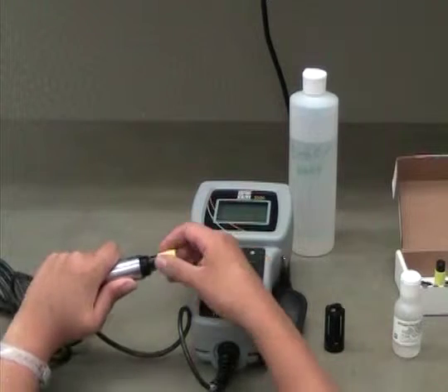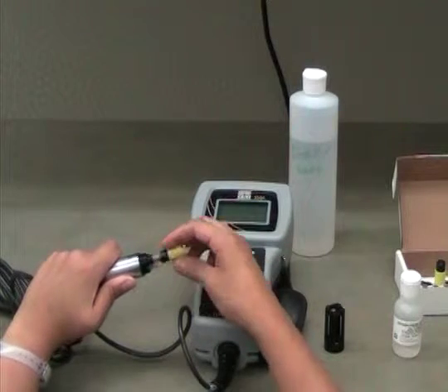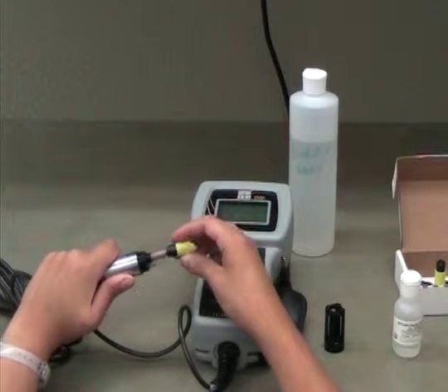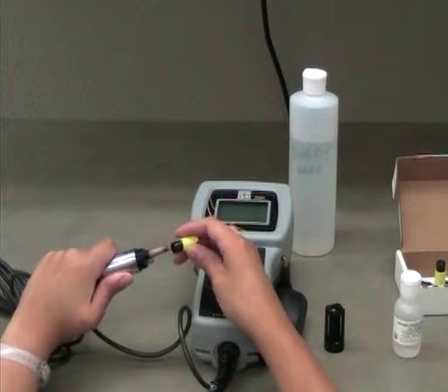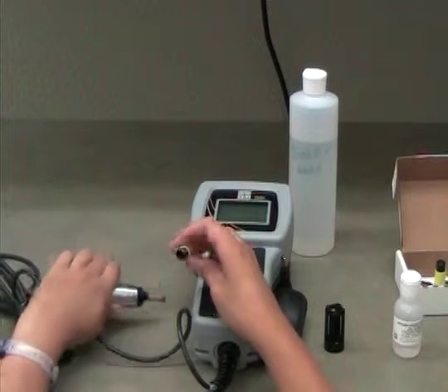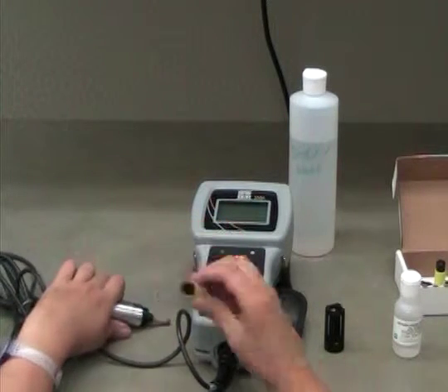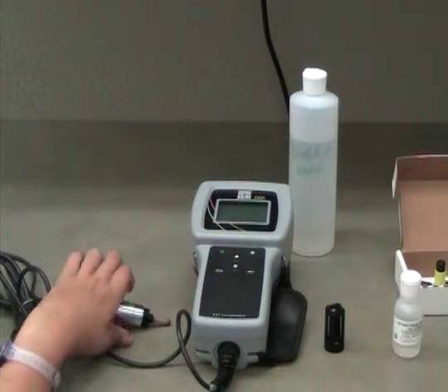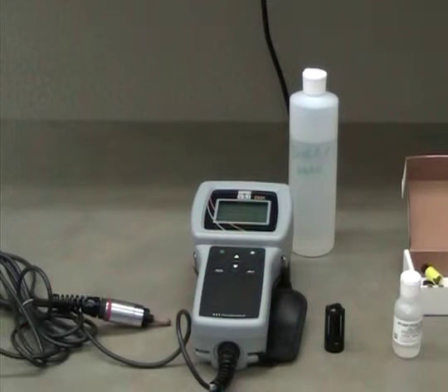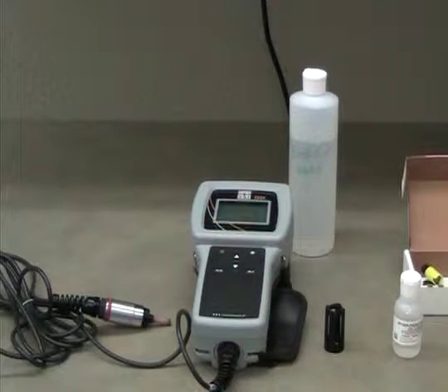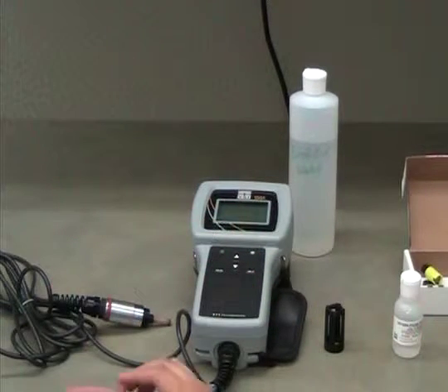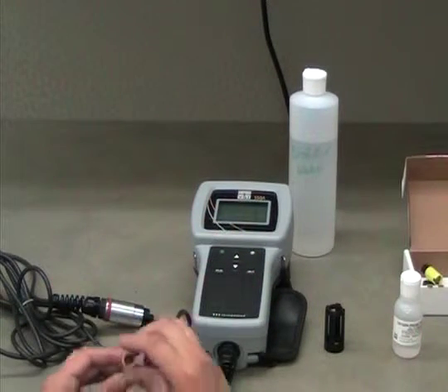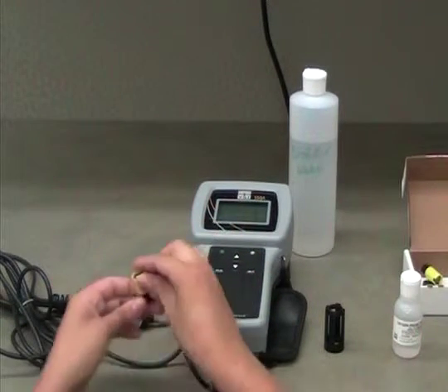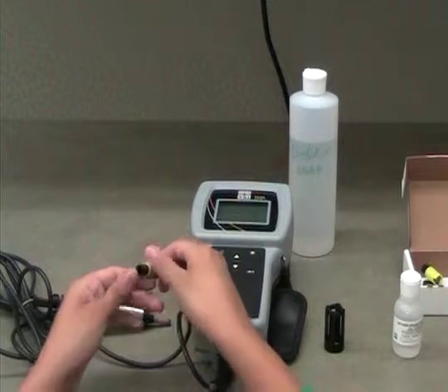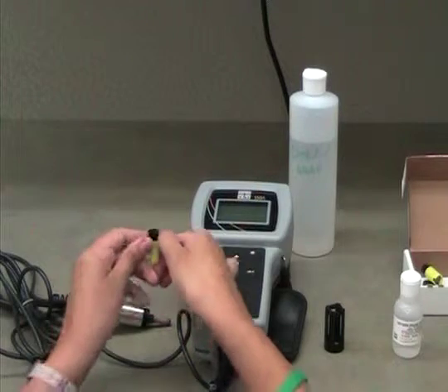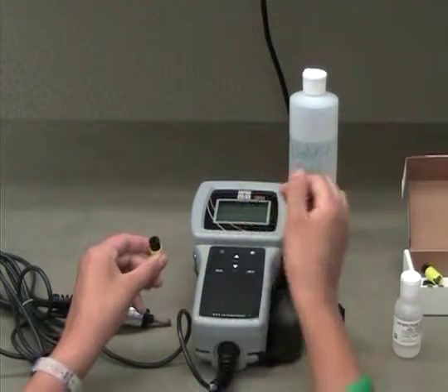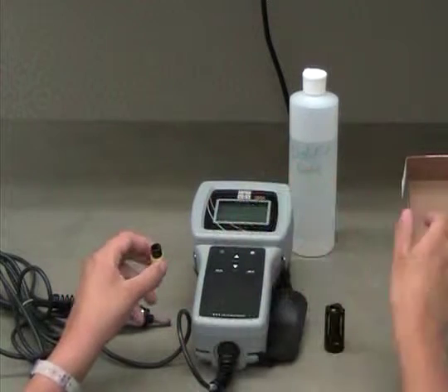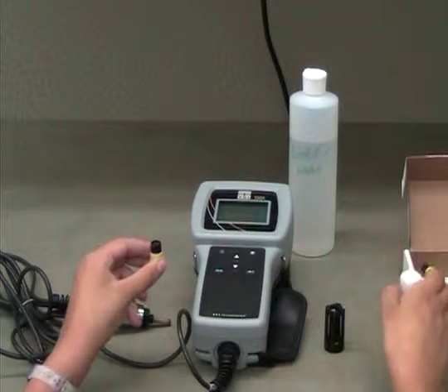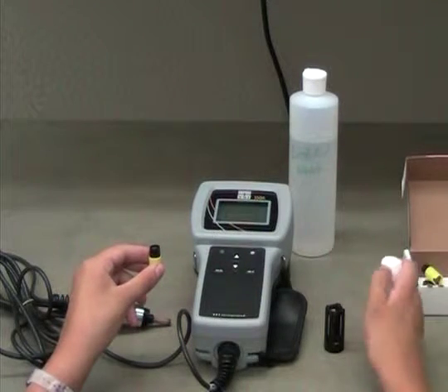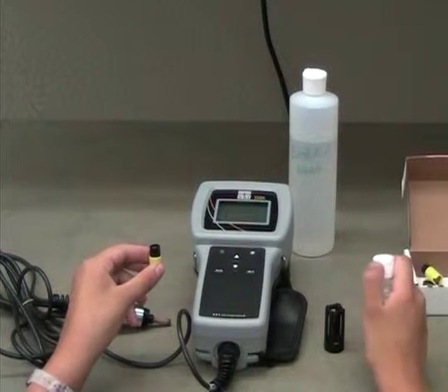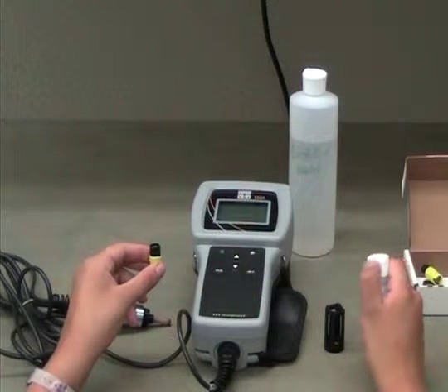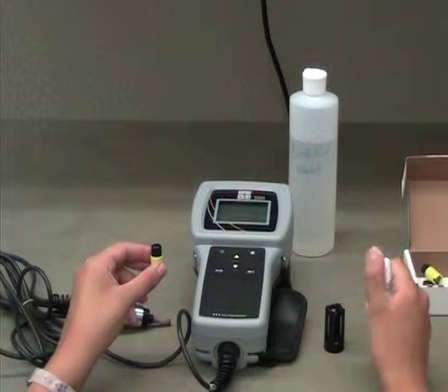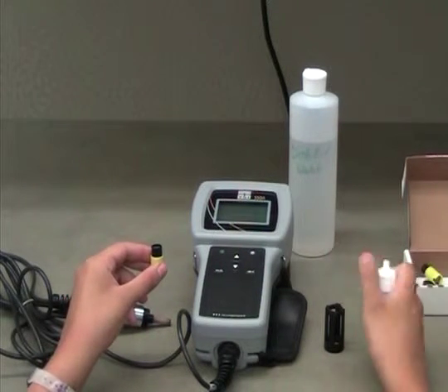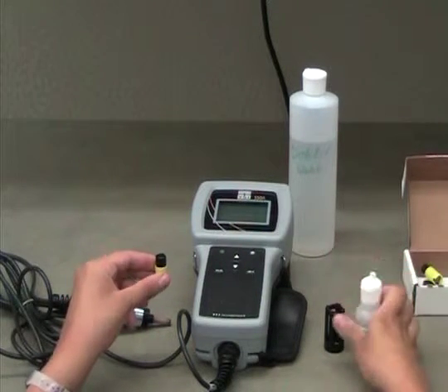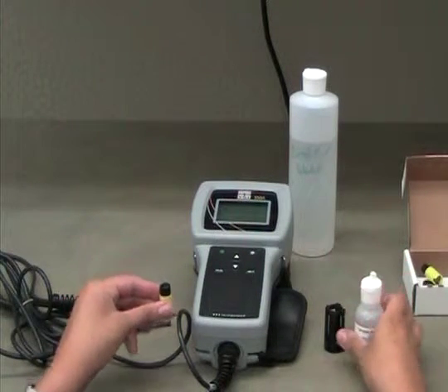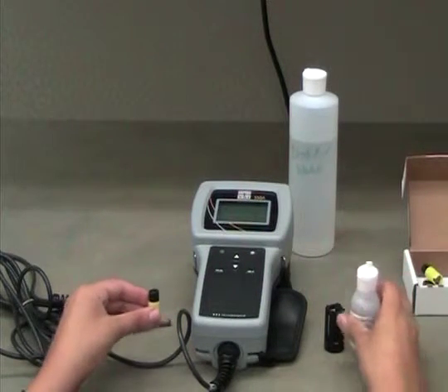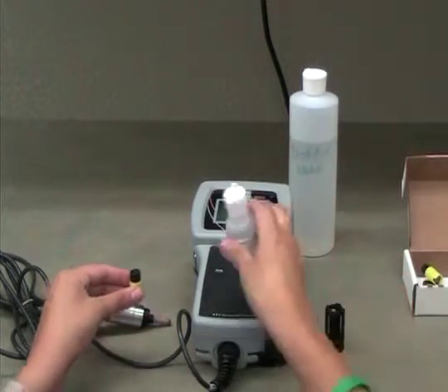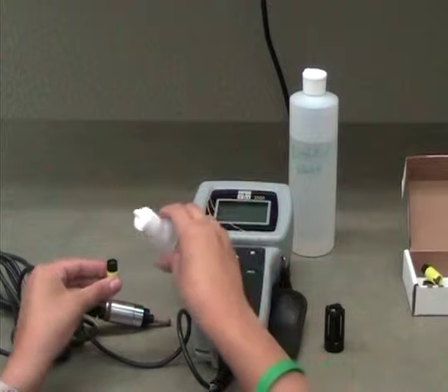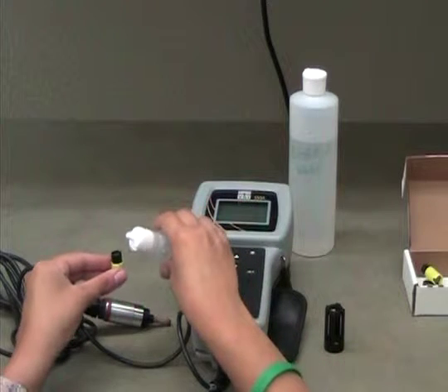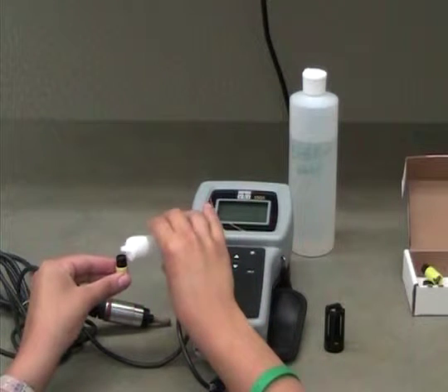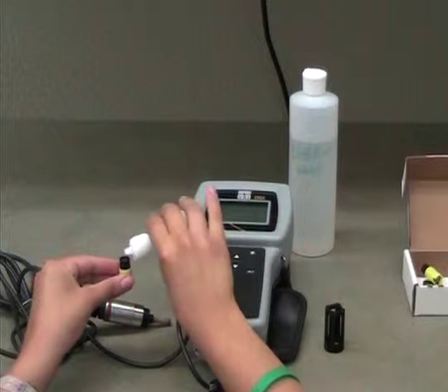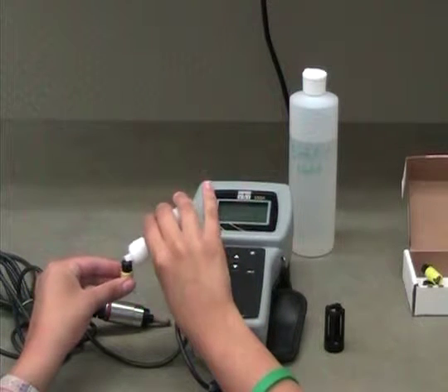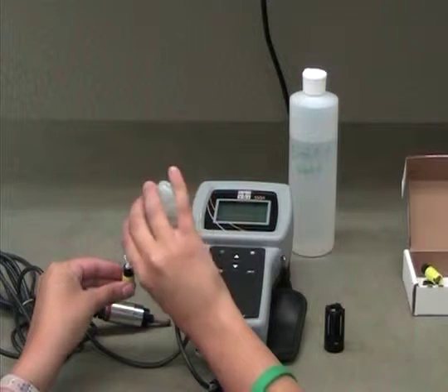Take a new yellow probe tip from the box and invert it, such that the open end is facing upward. Pour the solution from the small plastic bottle into the new probe tip until it overflows.